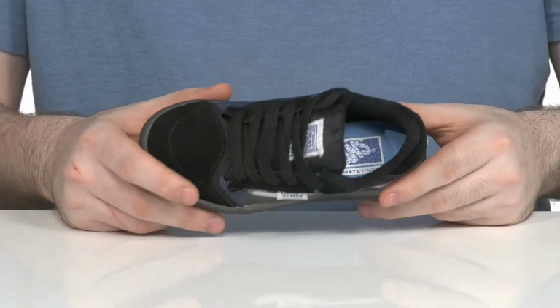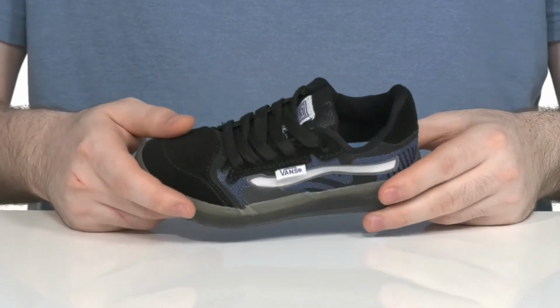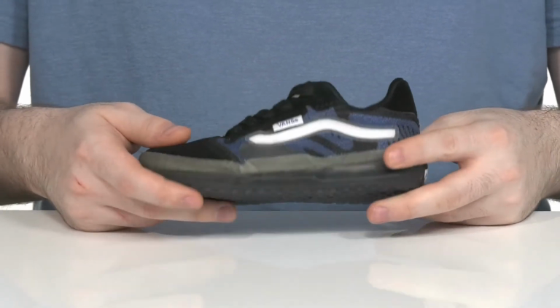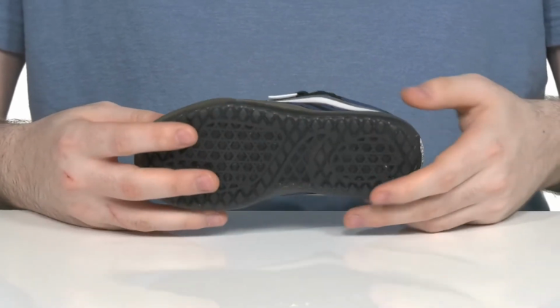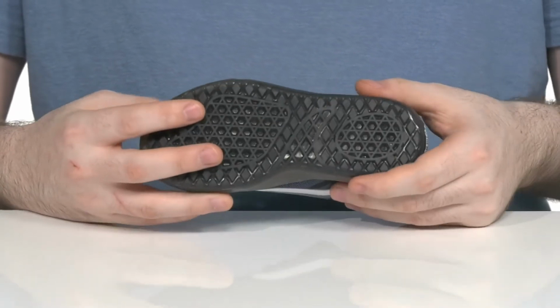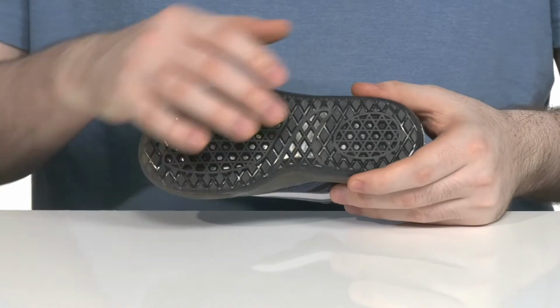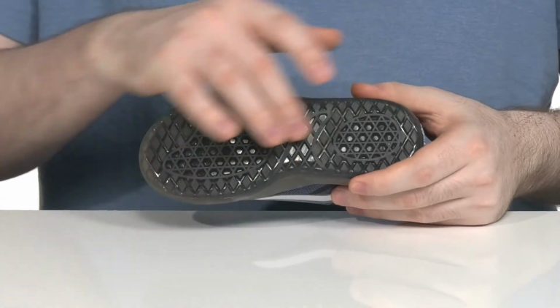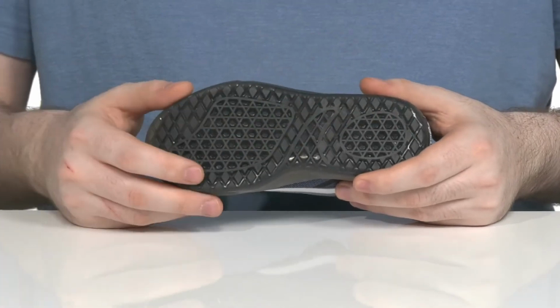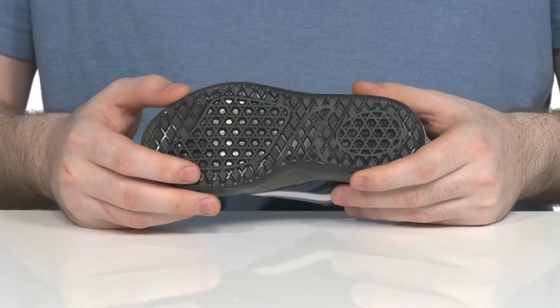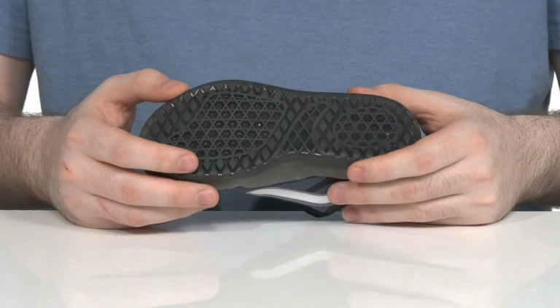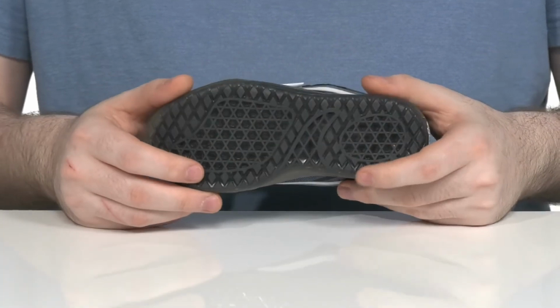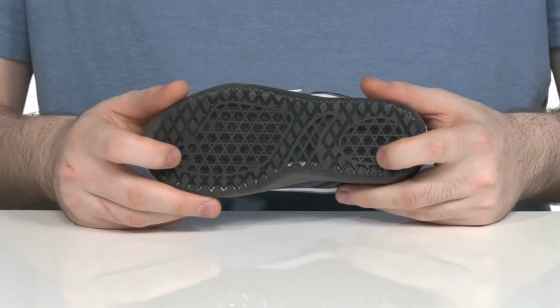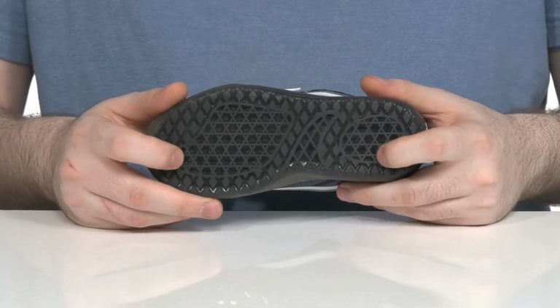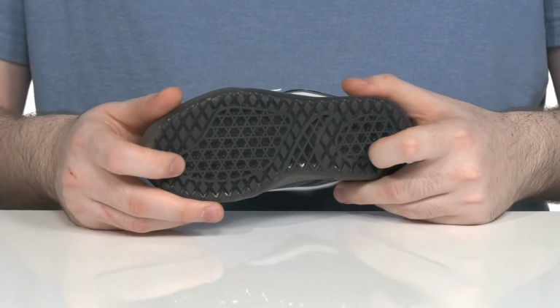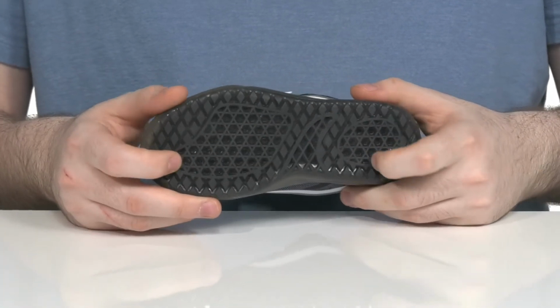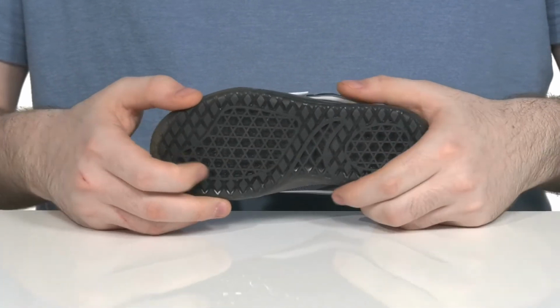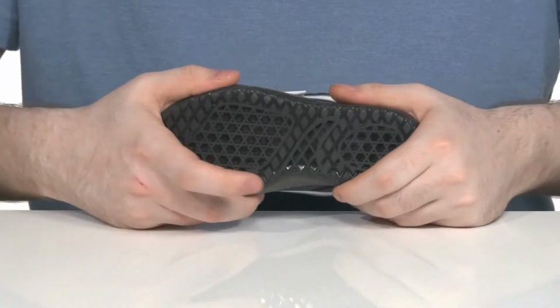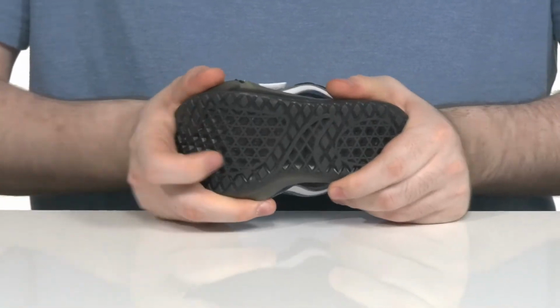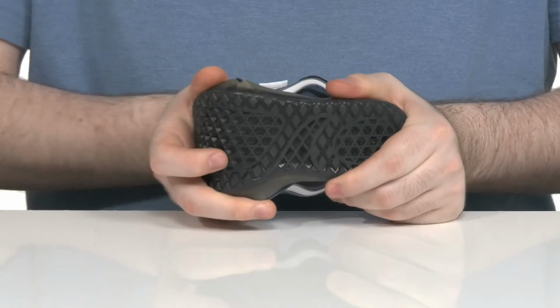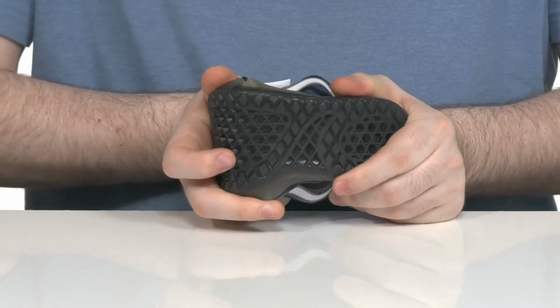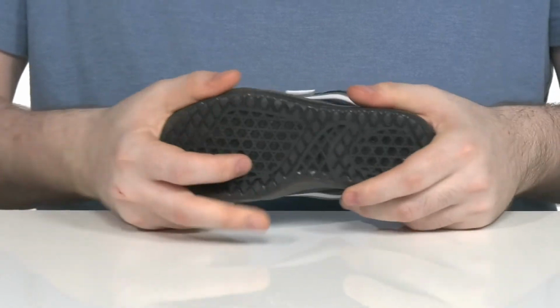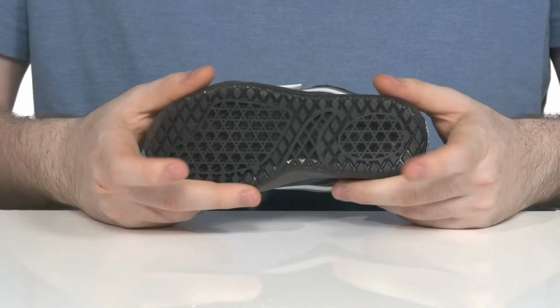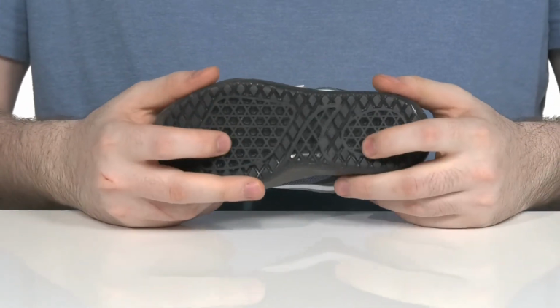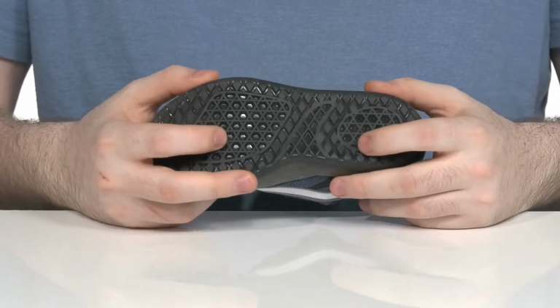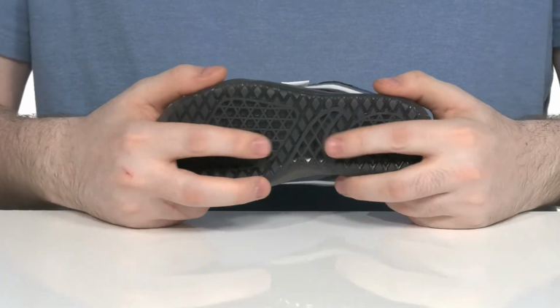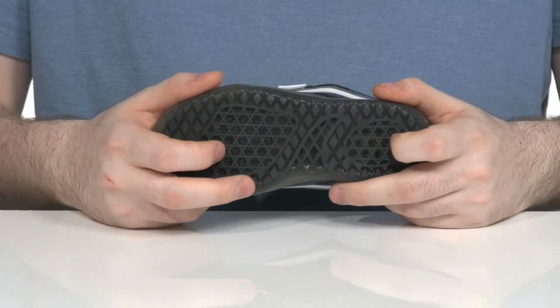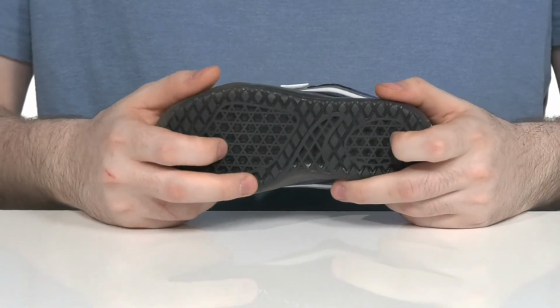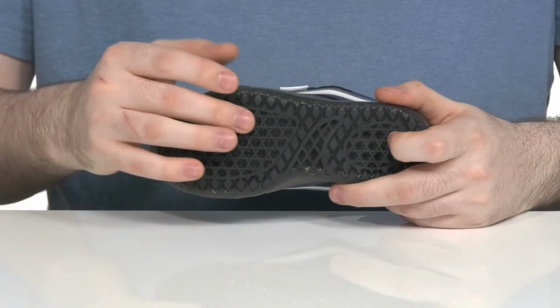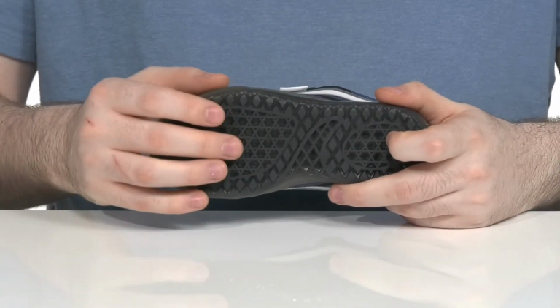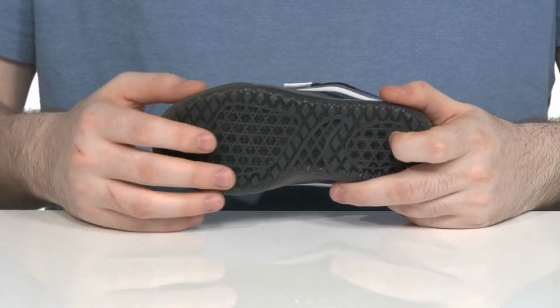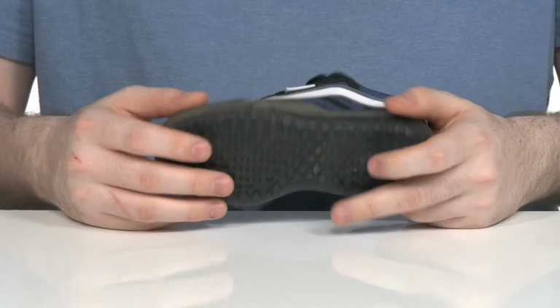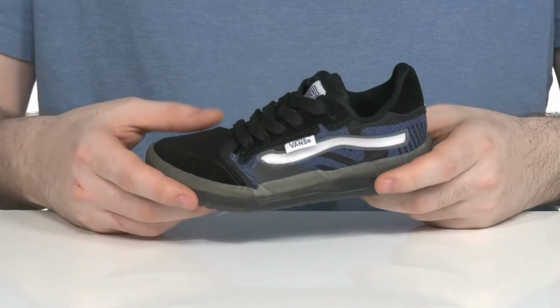The outsole is made with the Ultimate Waffle Synthetic. It has a fantastic lightweight grip with some flexibility to keep them stable with lots of traction and a better board feel.